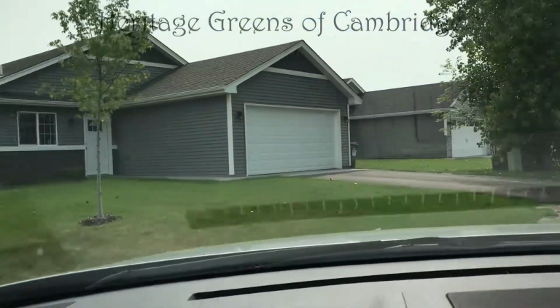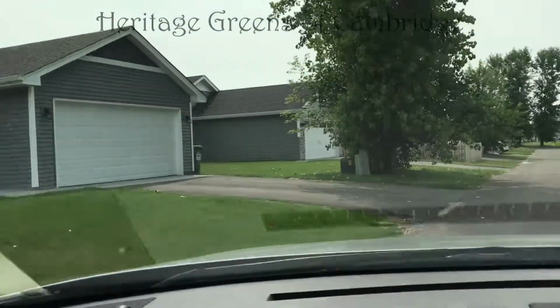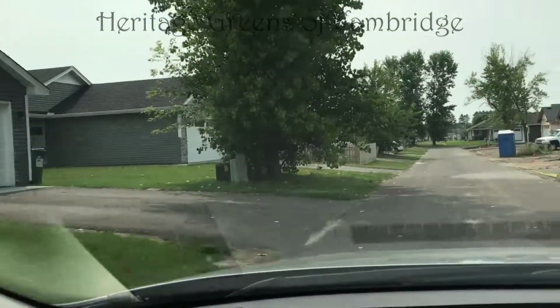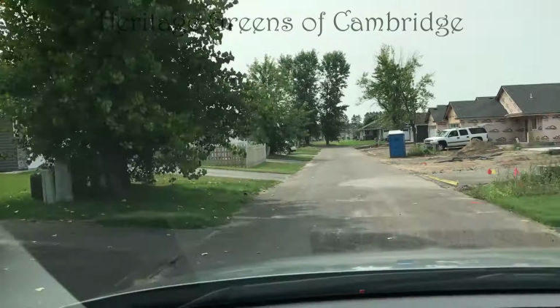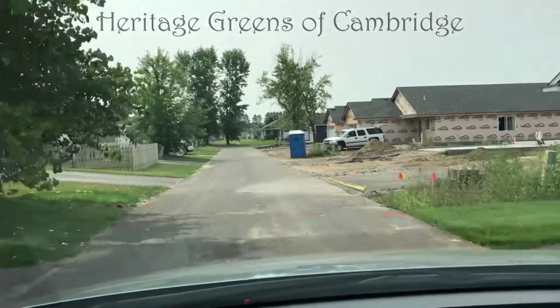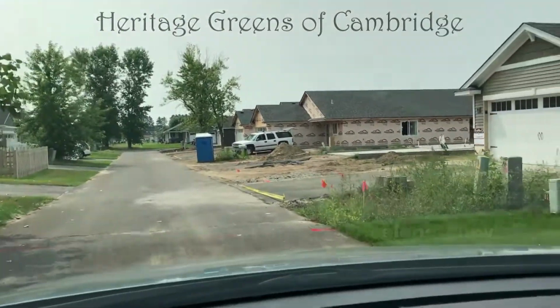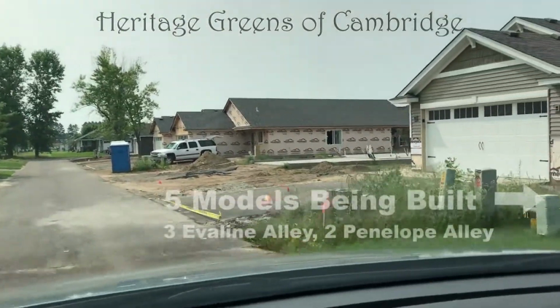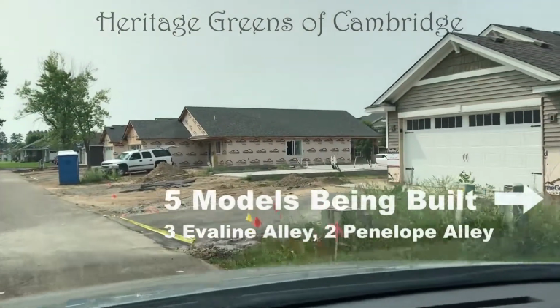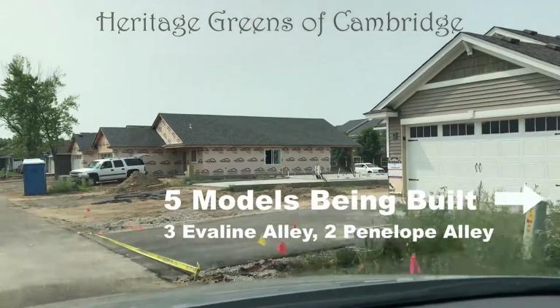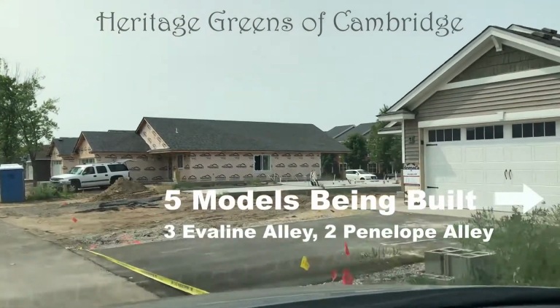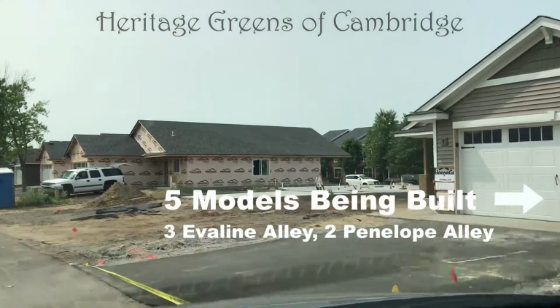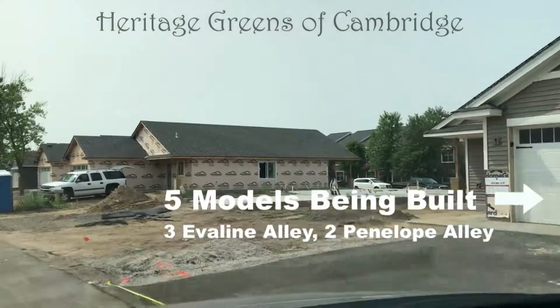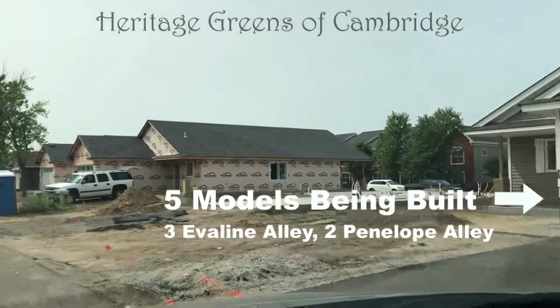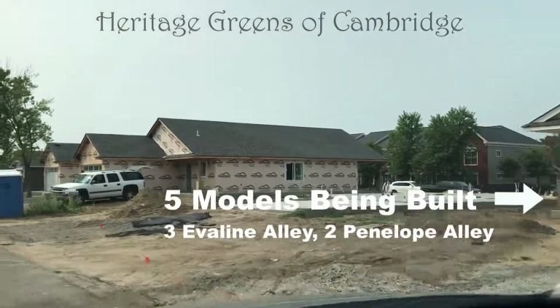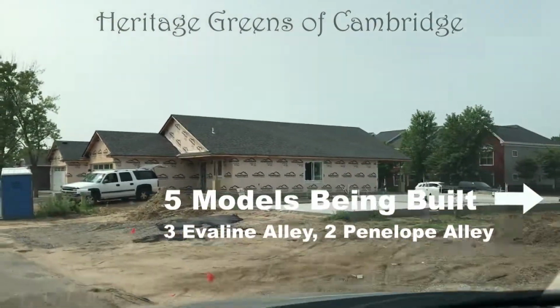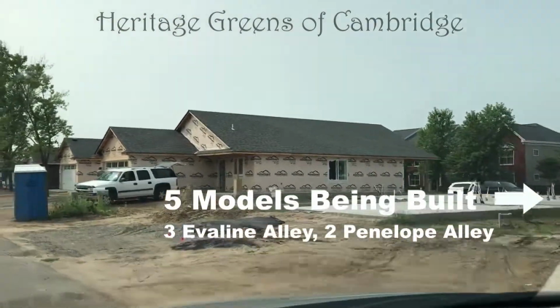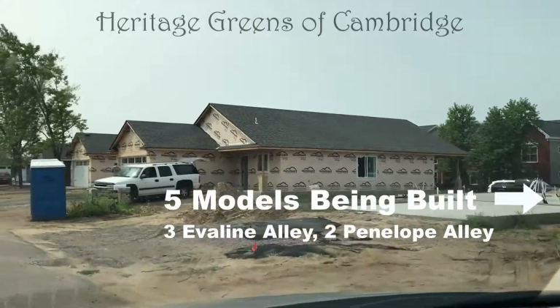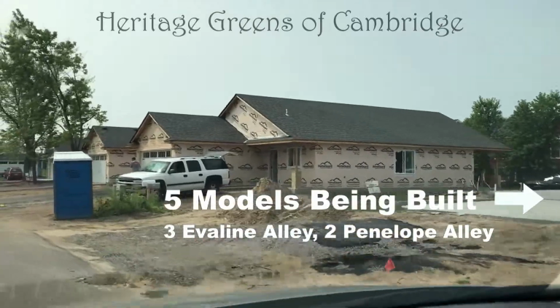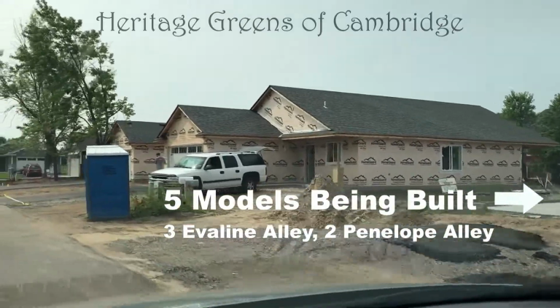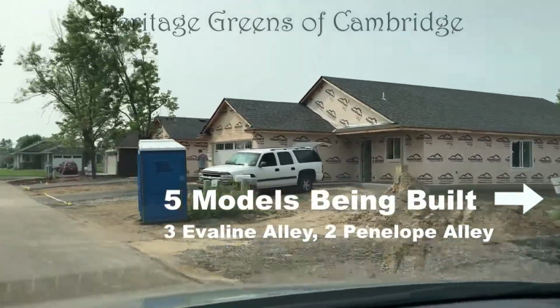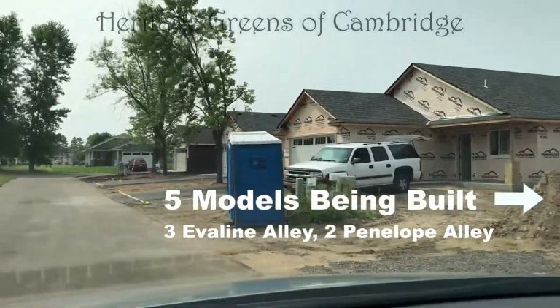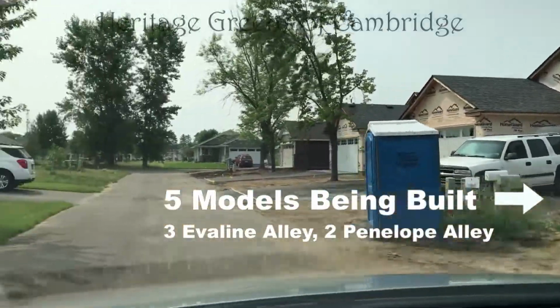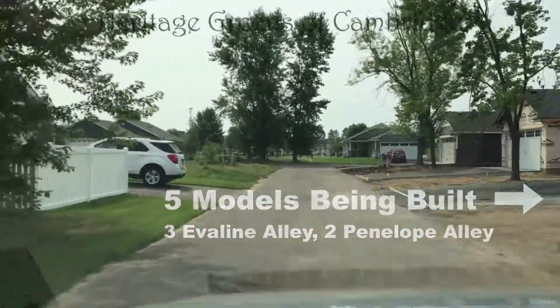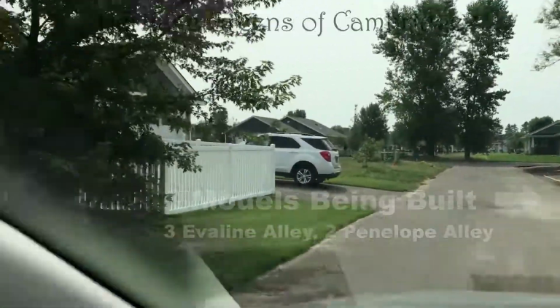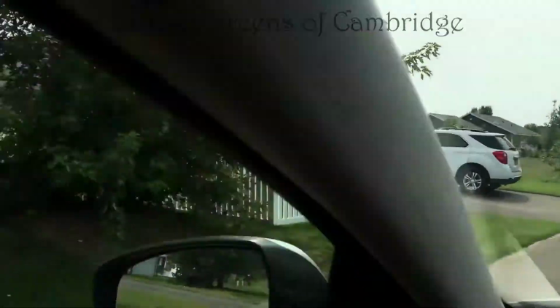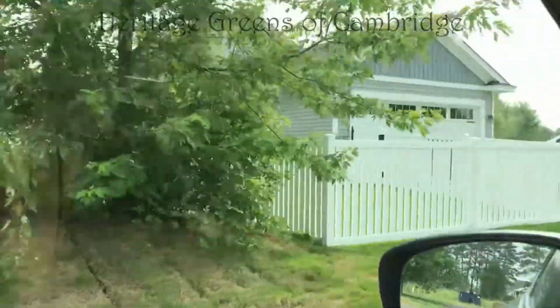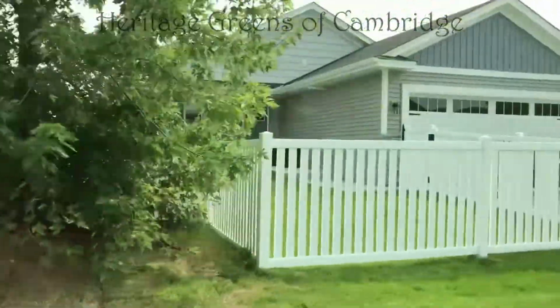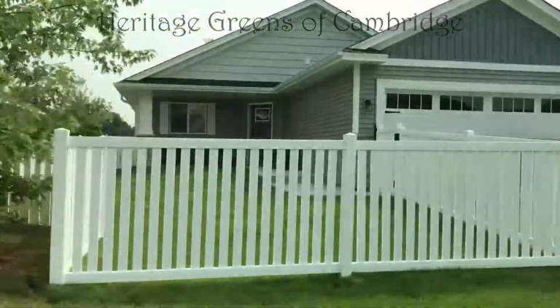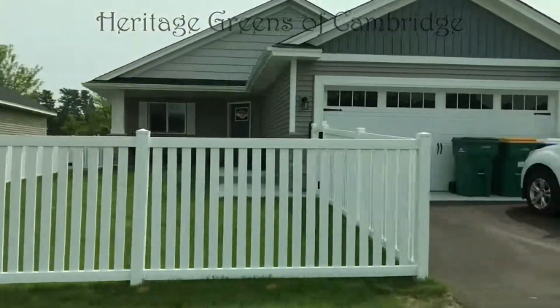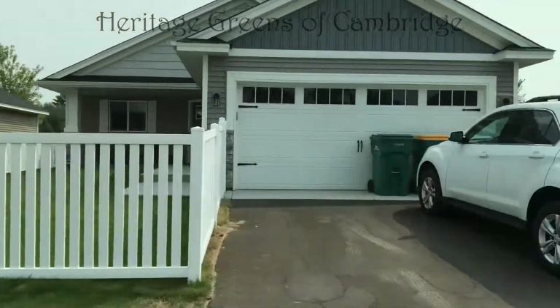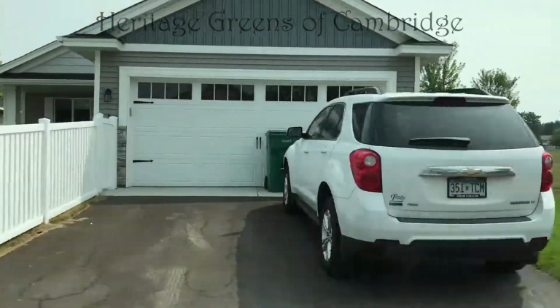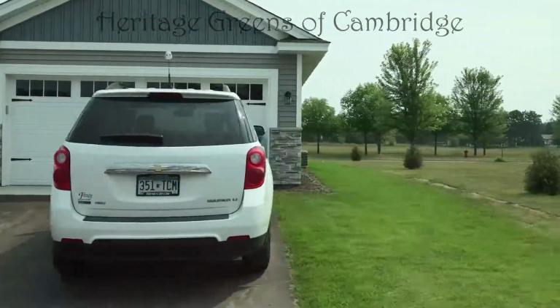The Evaline is a two-bedroom, two-bath with 1,436 finished square feet. The Penelope is 1,254 square feet with two bedrooms and two baths.